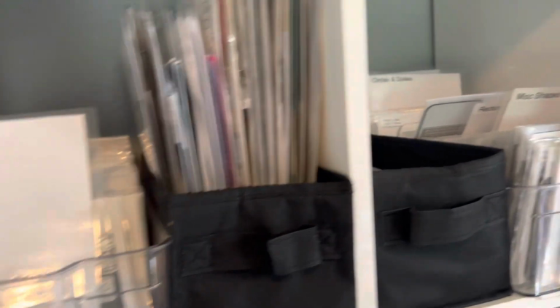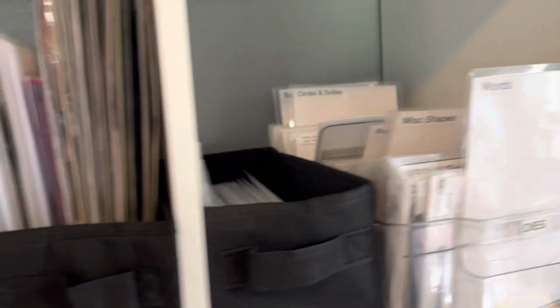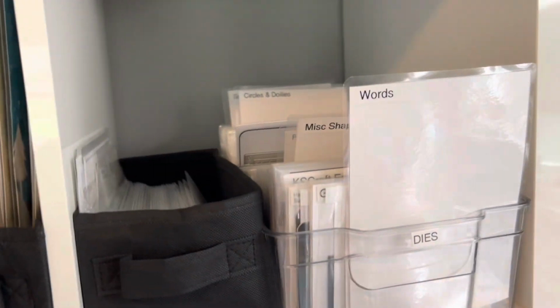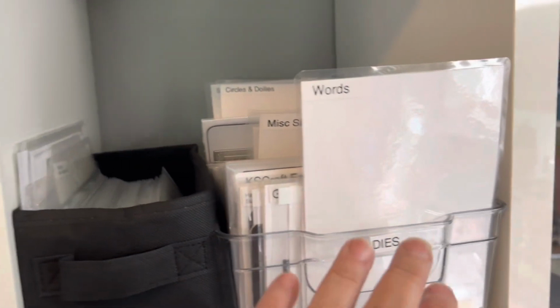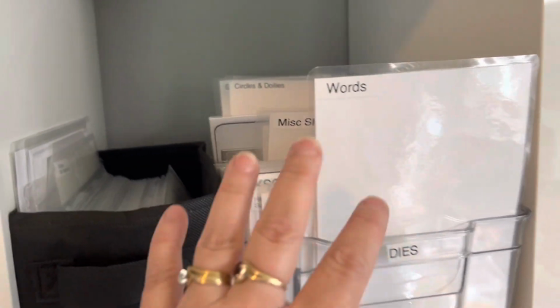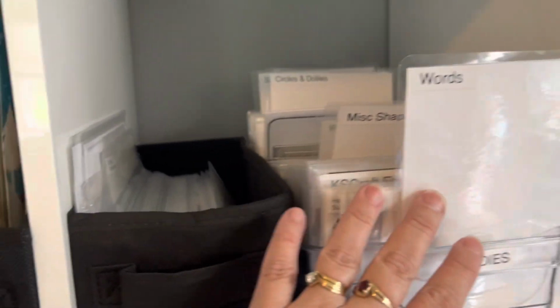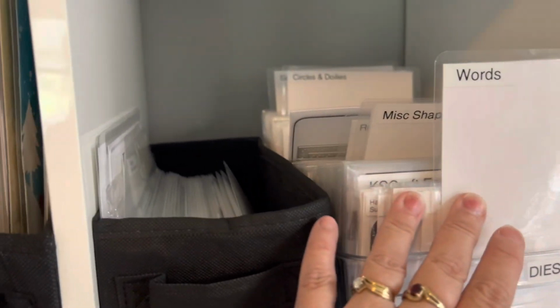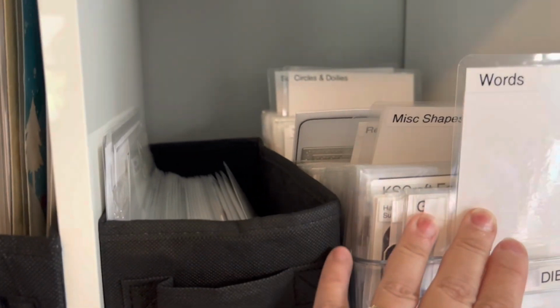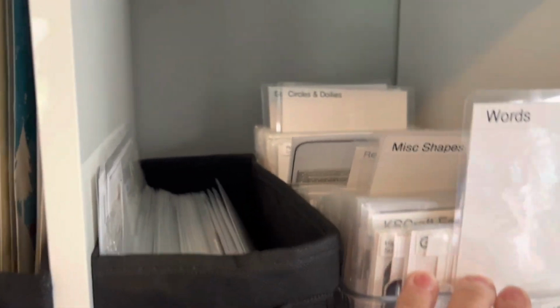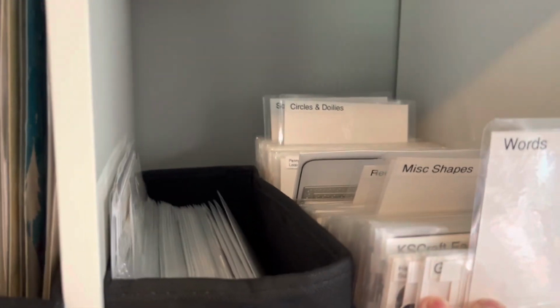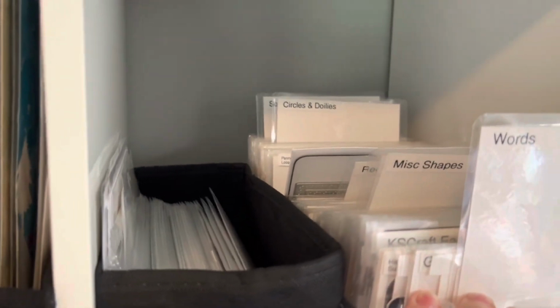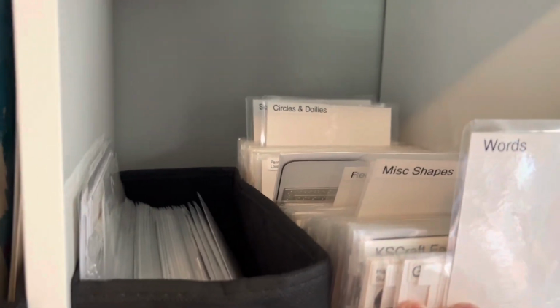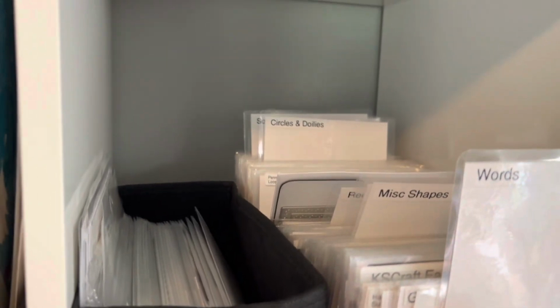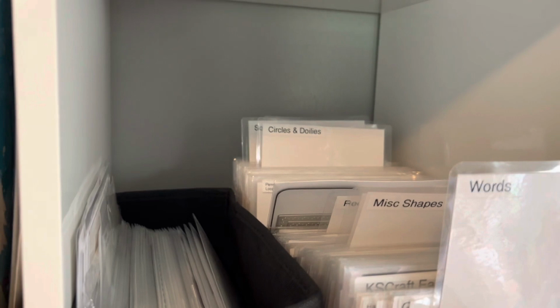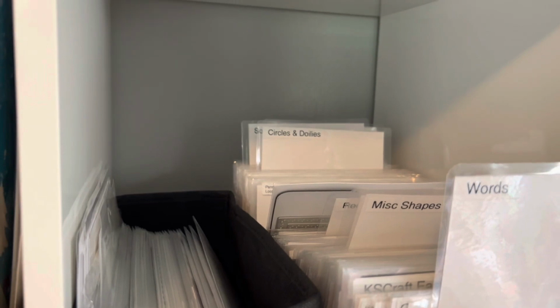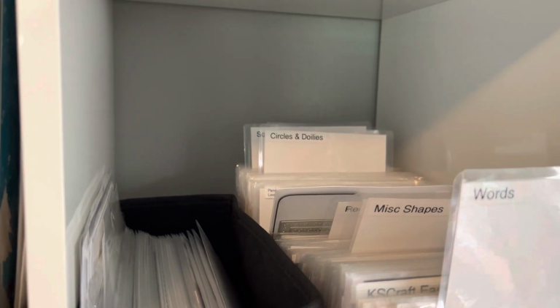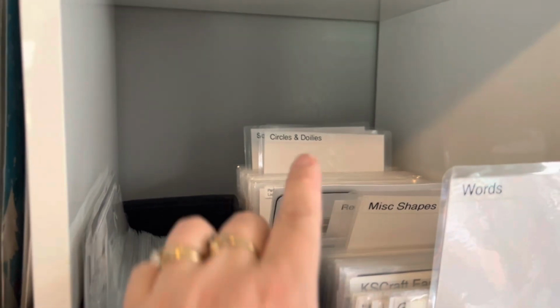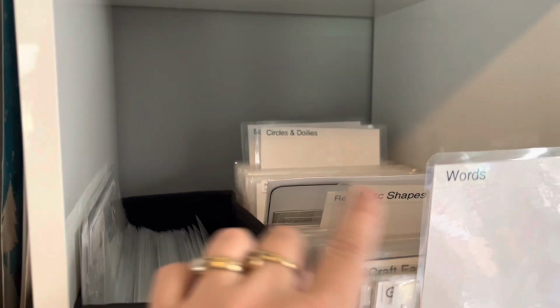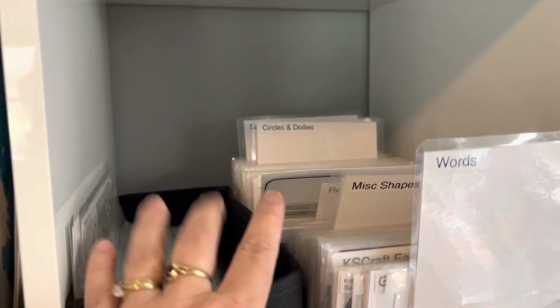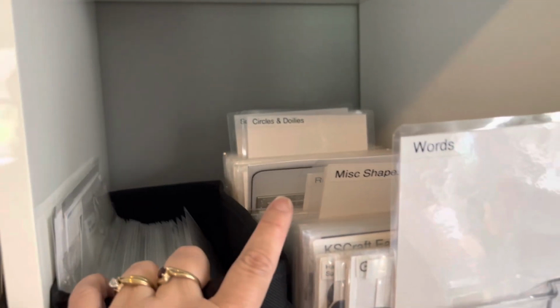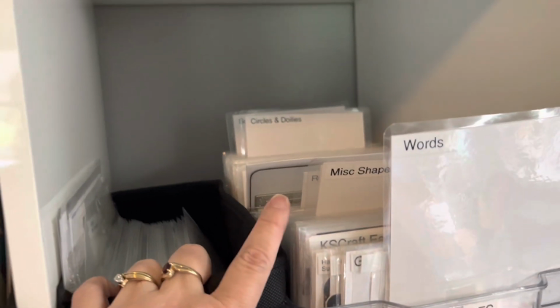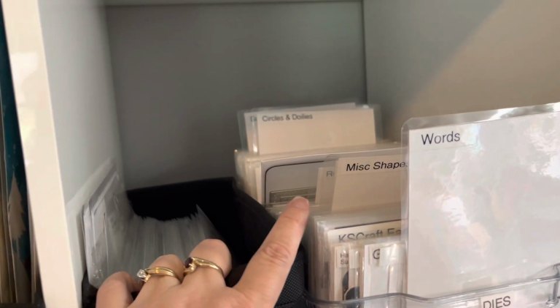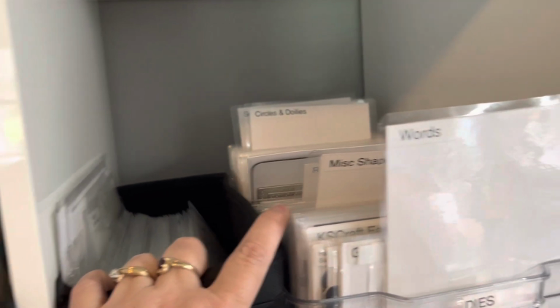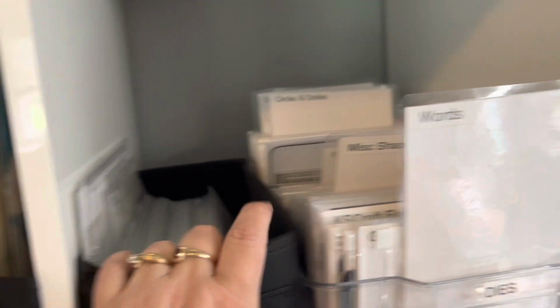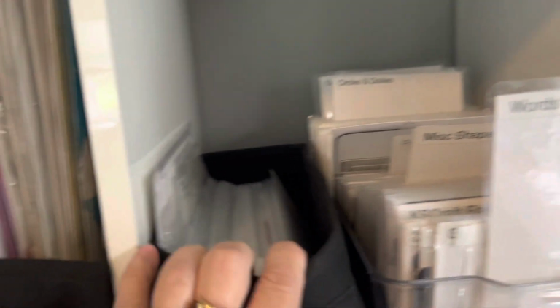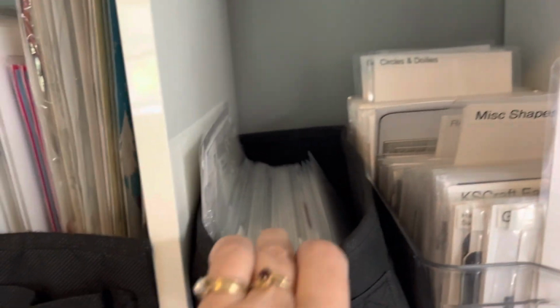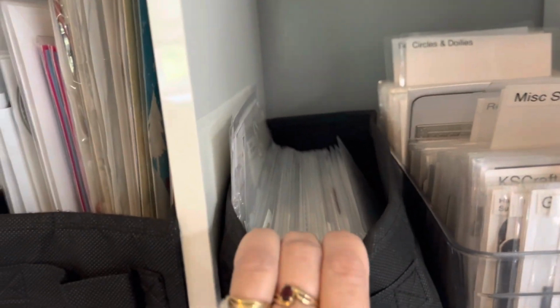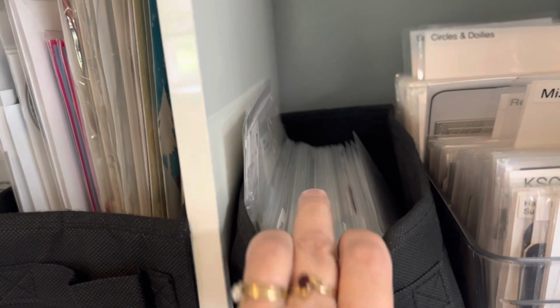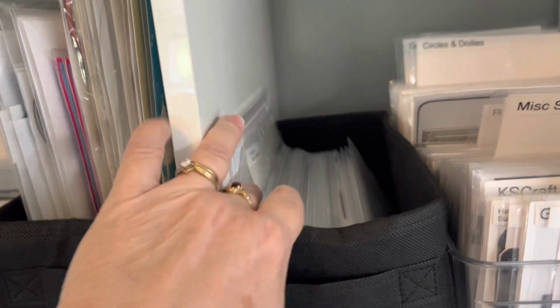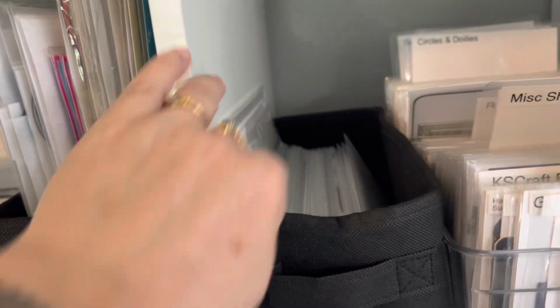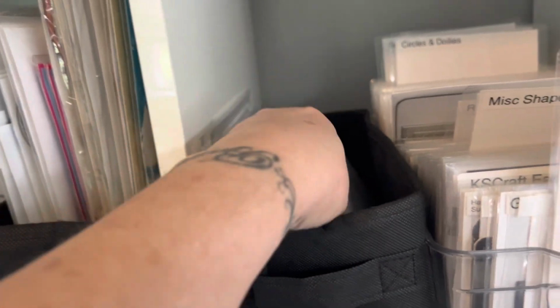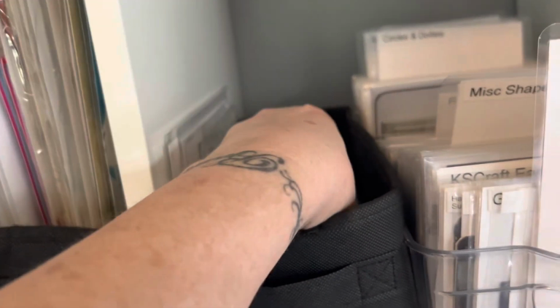And then on this one I have words, miscellaneous shapes, circles, squares — all the regular patterns there. And then in here are slimline dies.